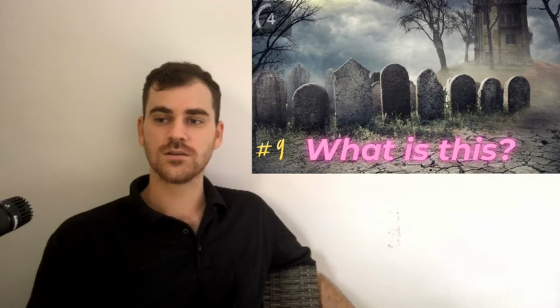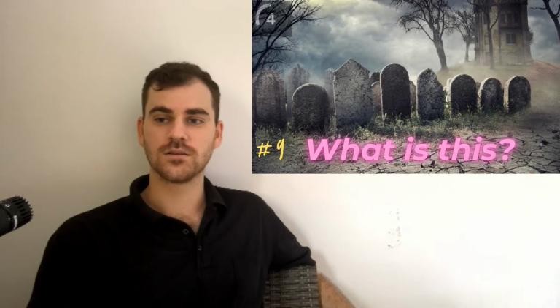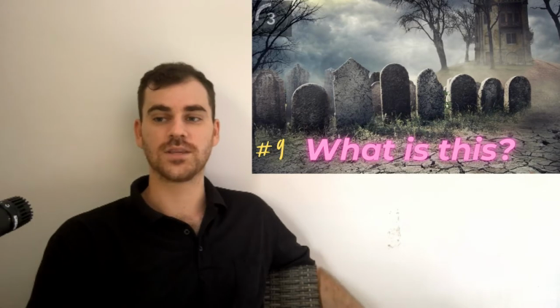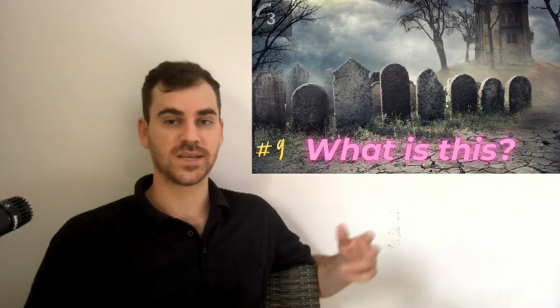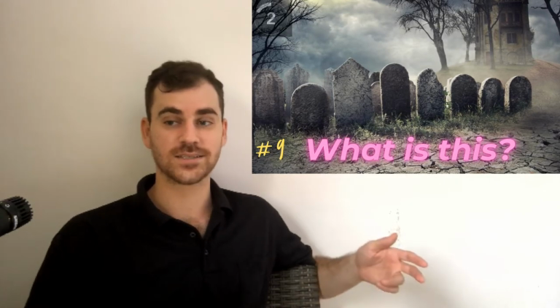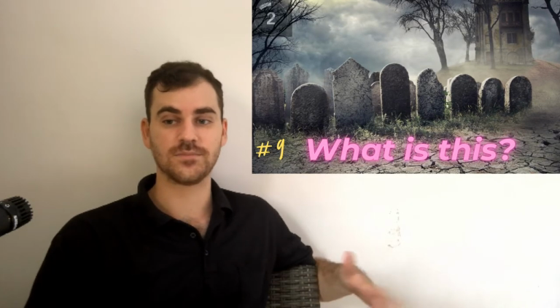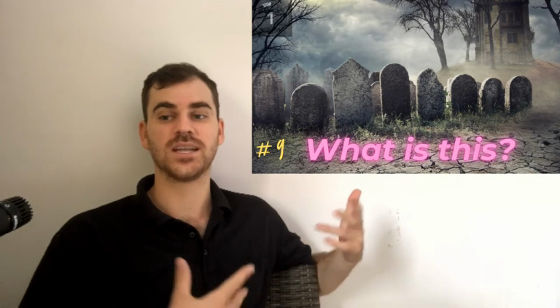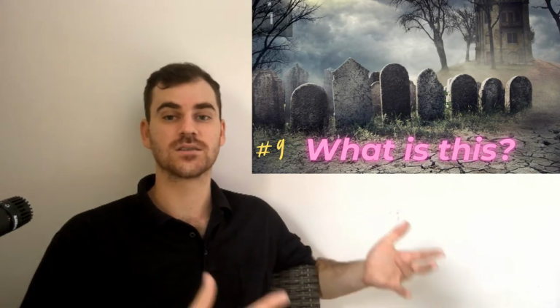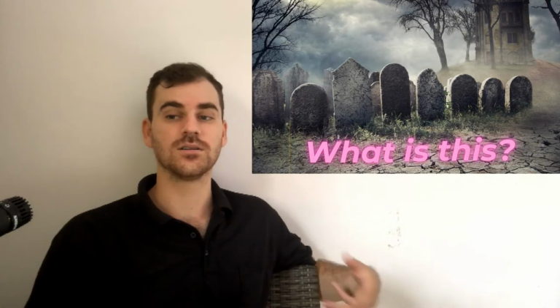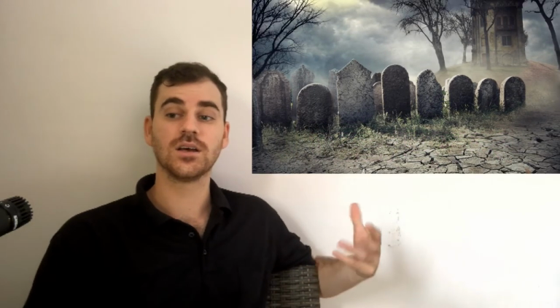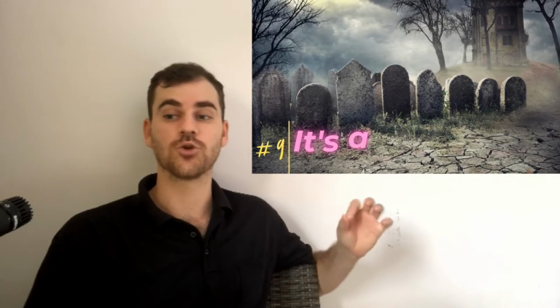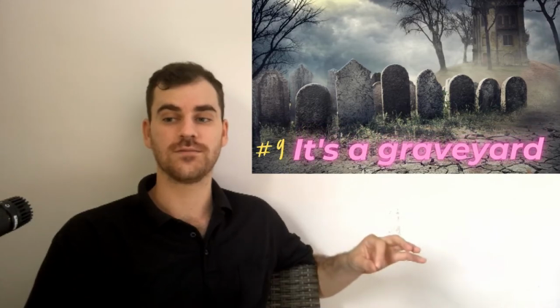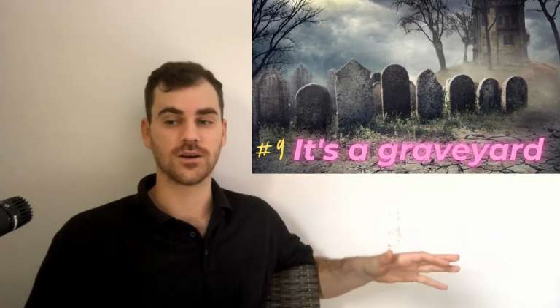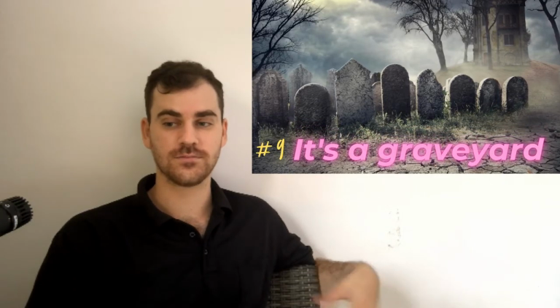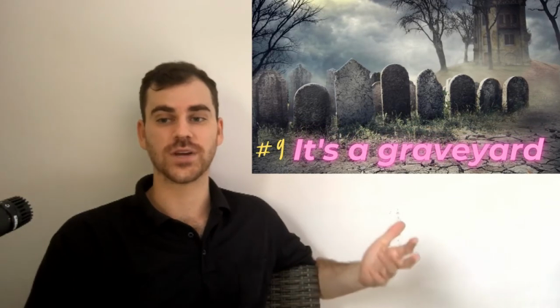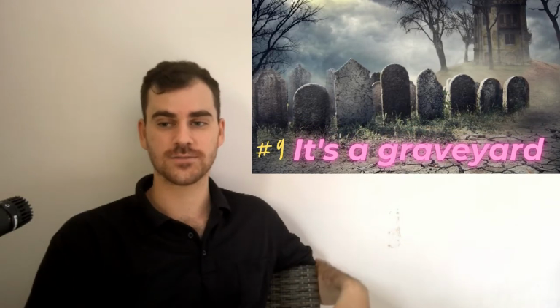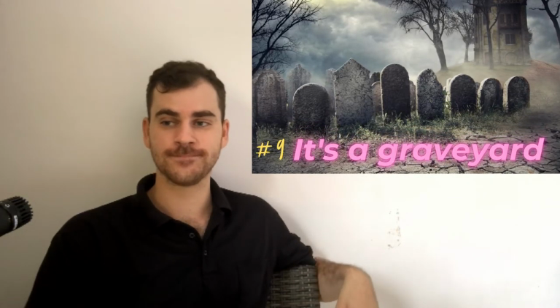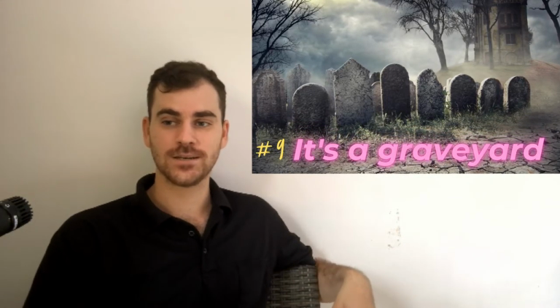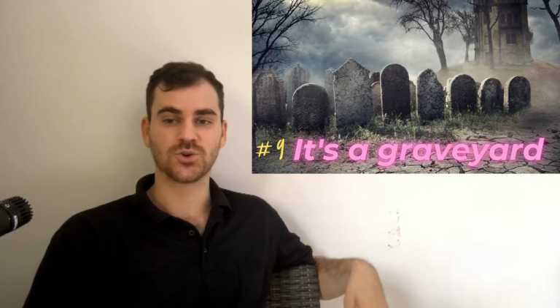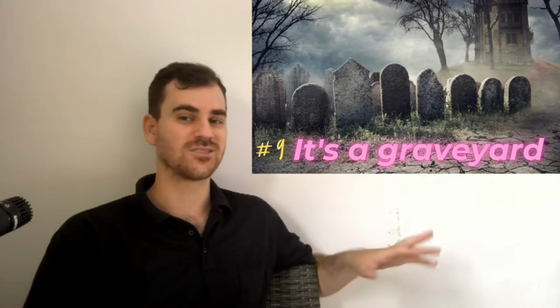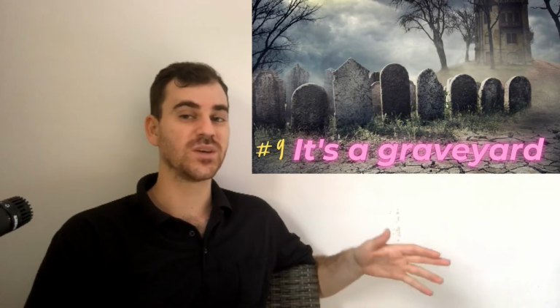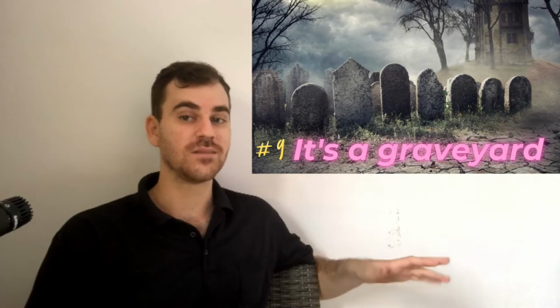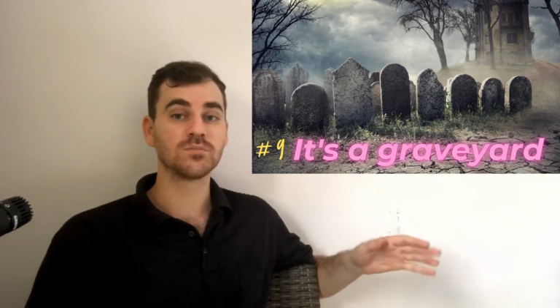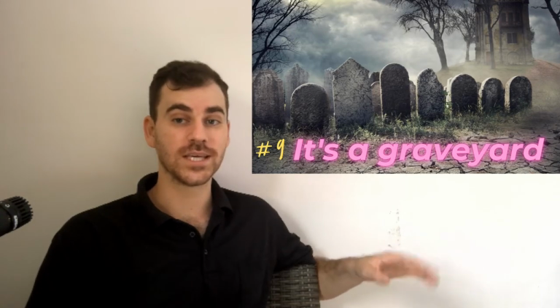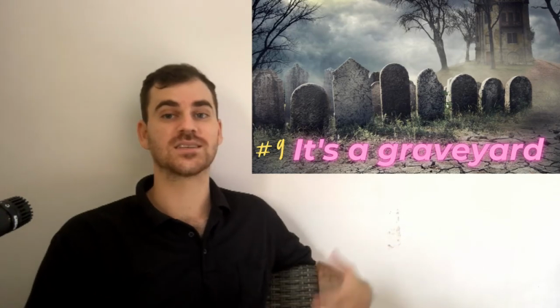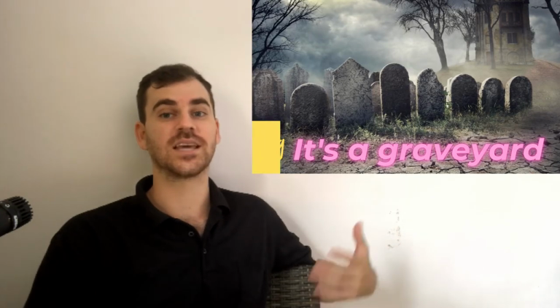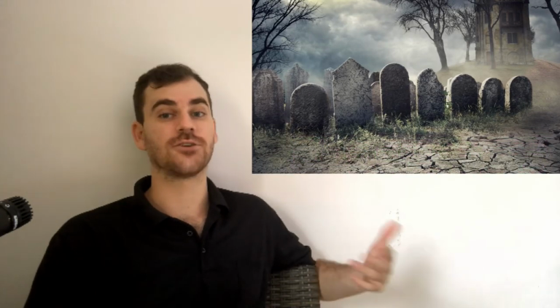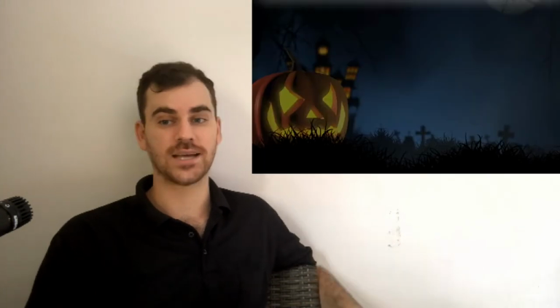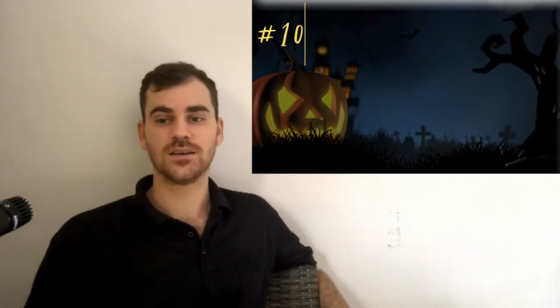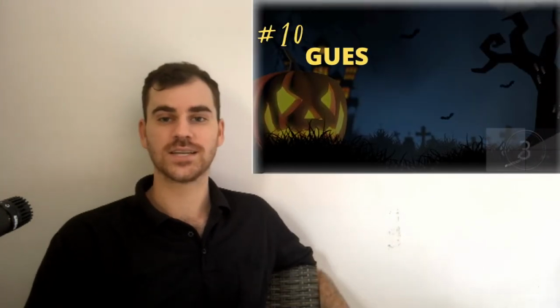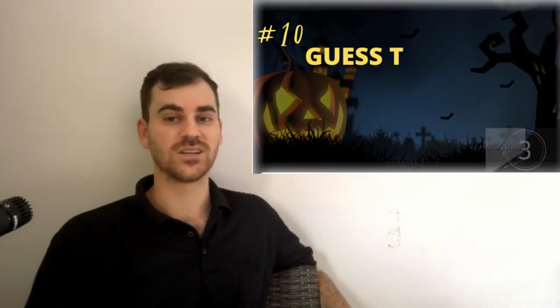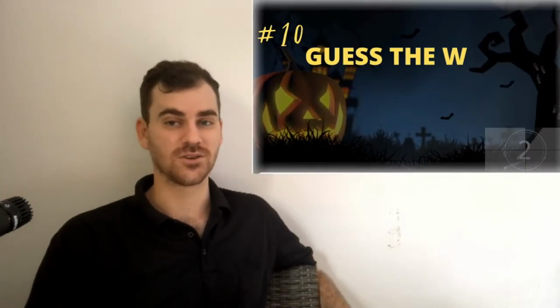Okay, this is a place. This place is called a graveyard. It's a graveyard. Graveyards are creepy, spooky, scary places that we don't necessarily want to go to.